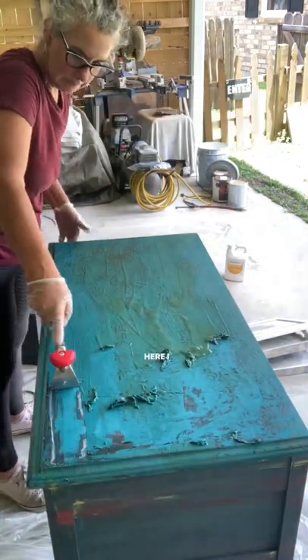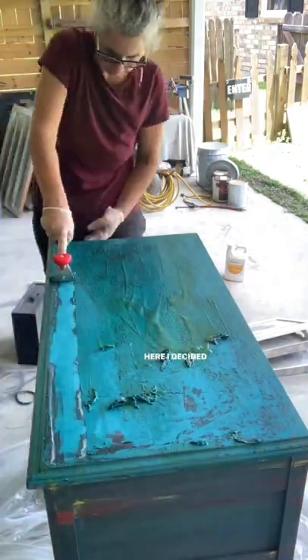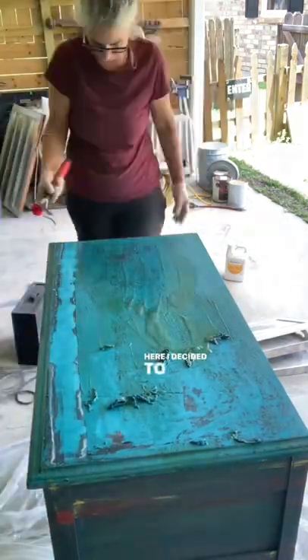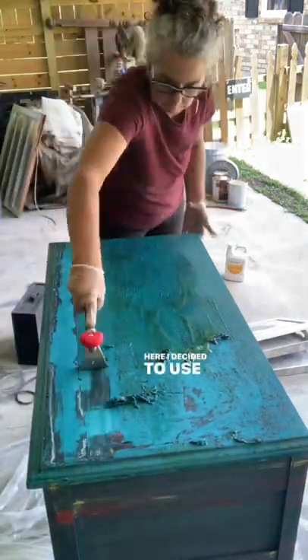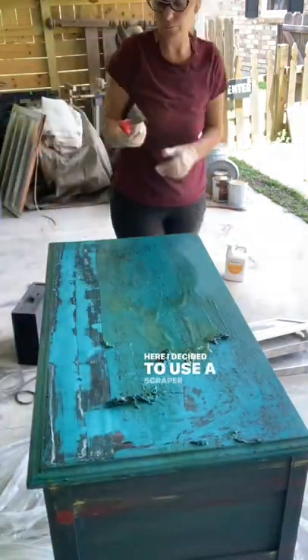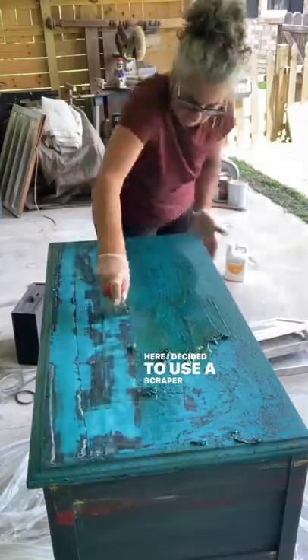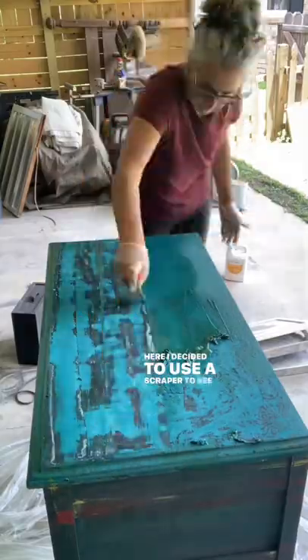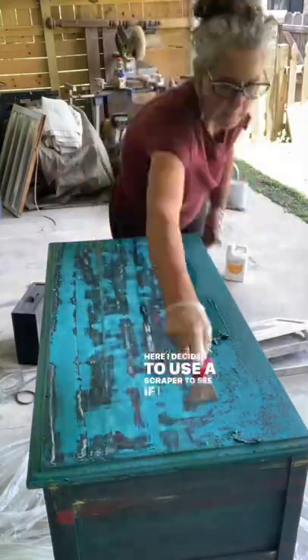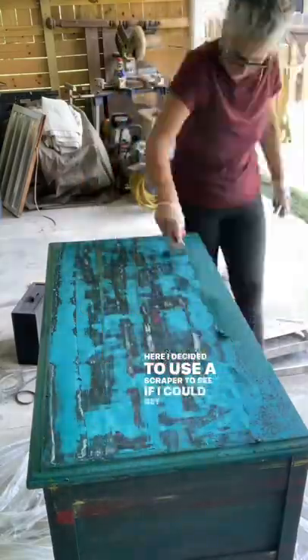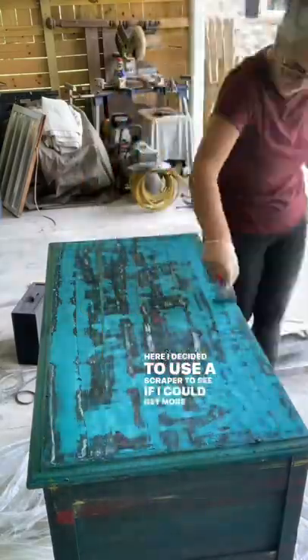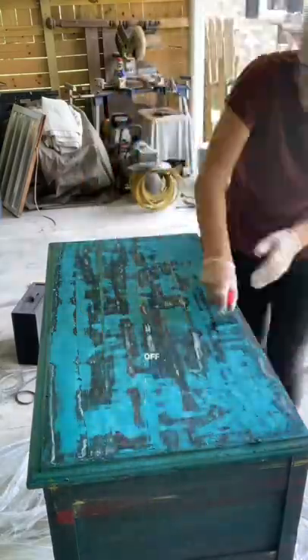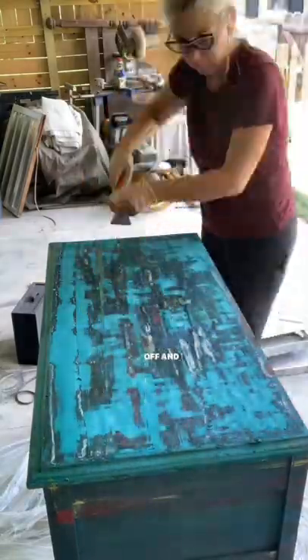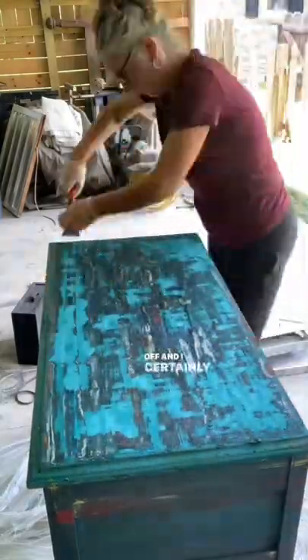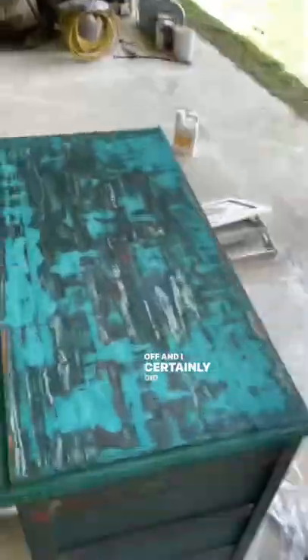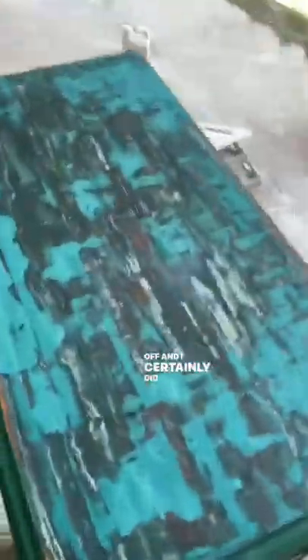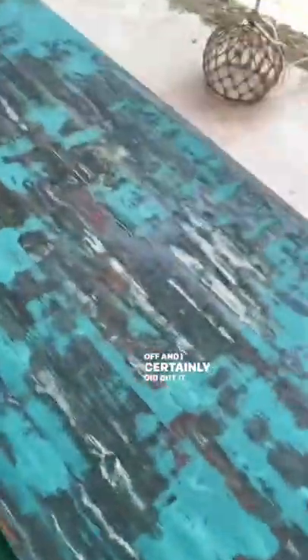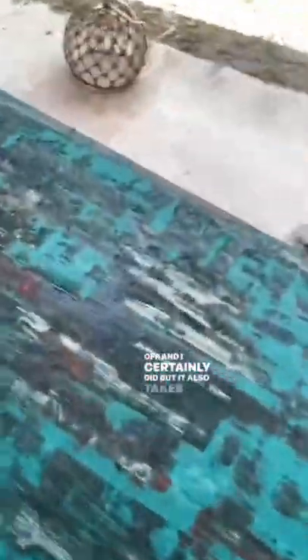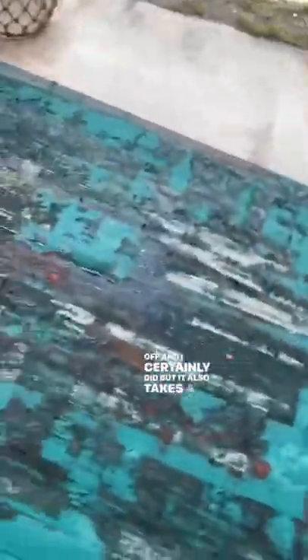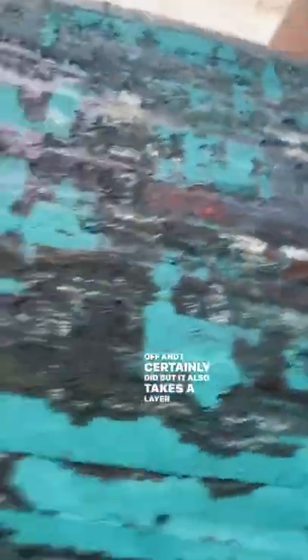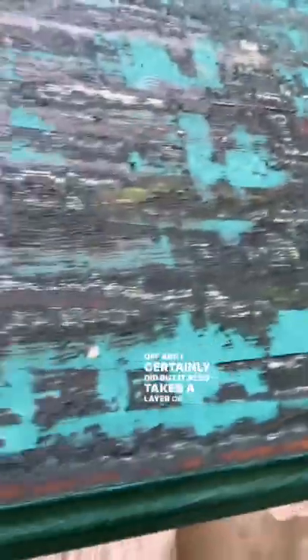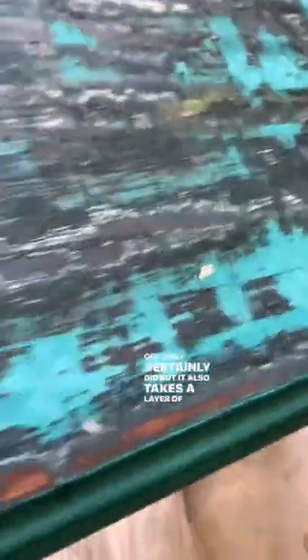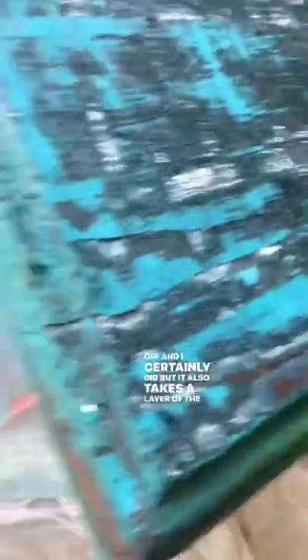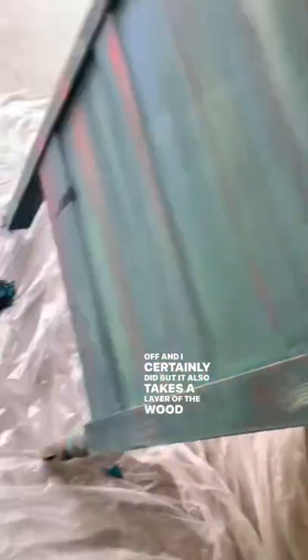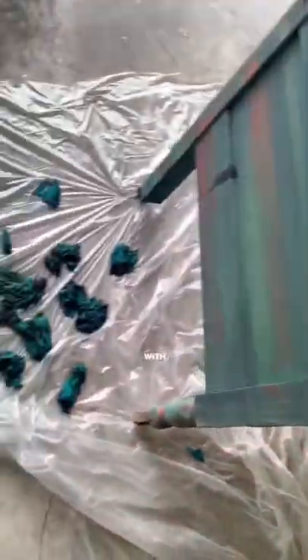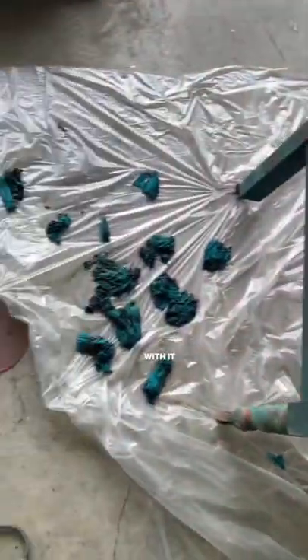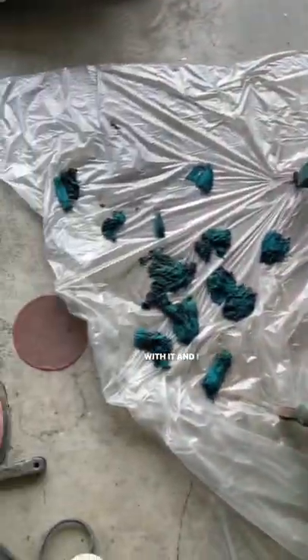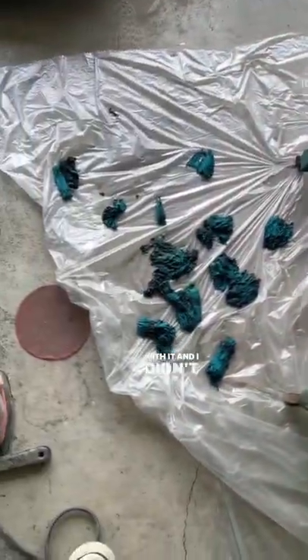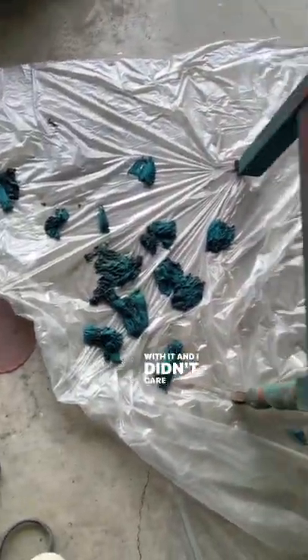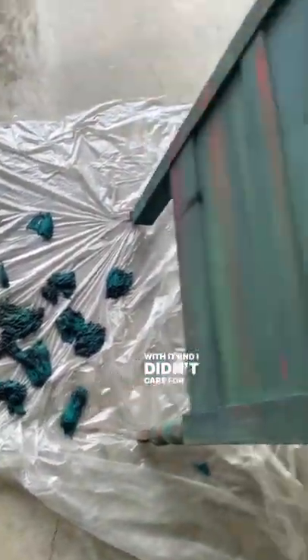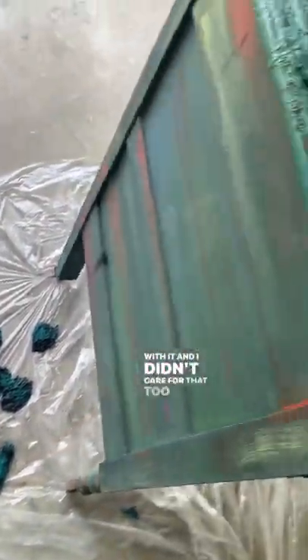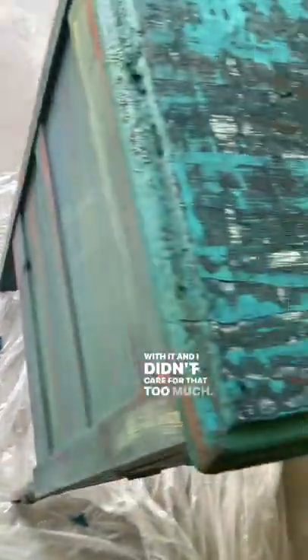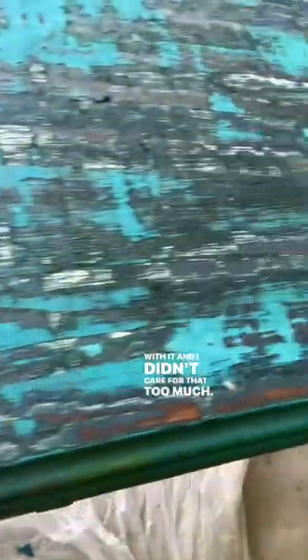Here I decided to use a scraper to see if I could get more off, and I certainly did, but it also takes a layer of the wood with it, and I didn't care for that too much.